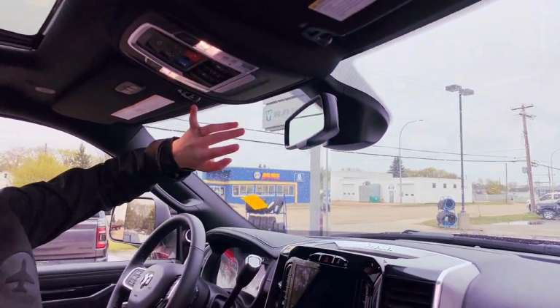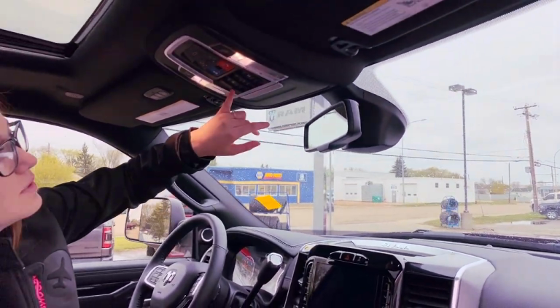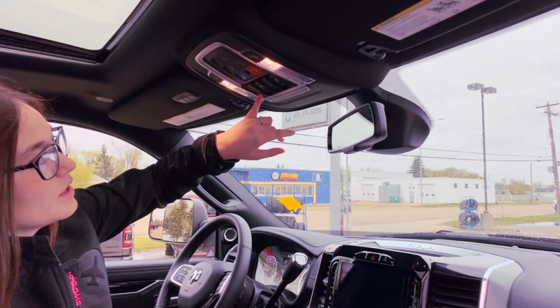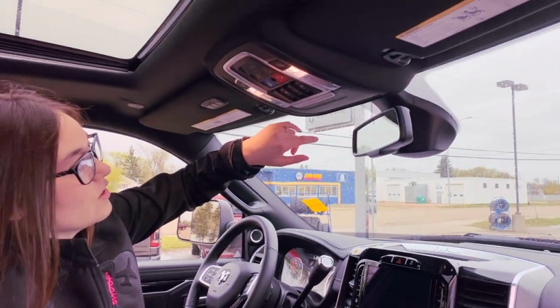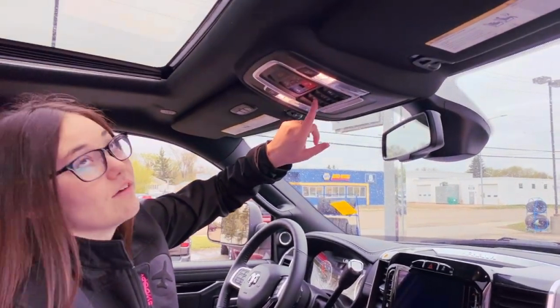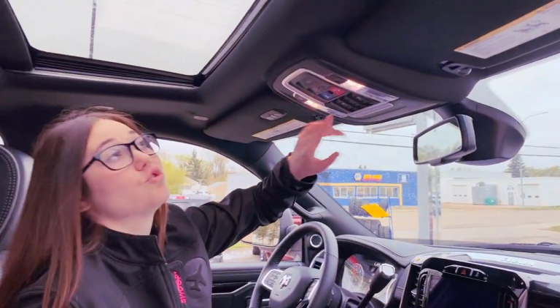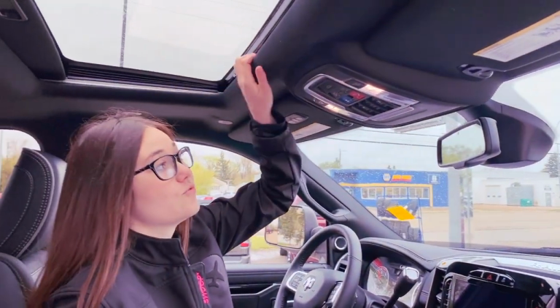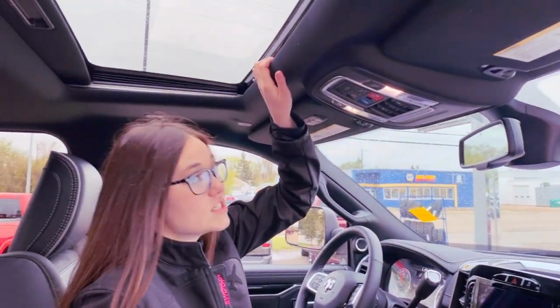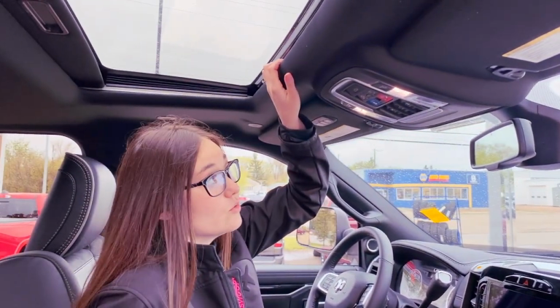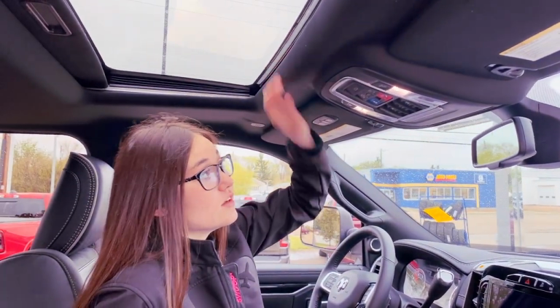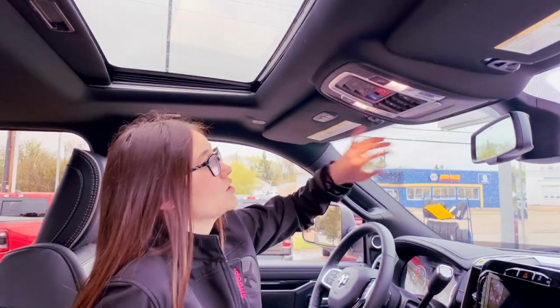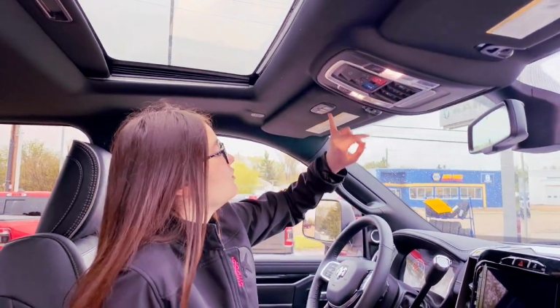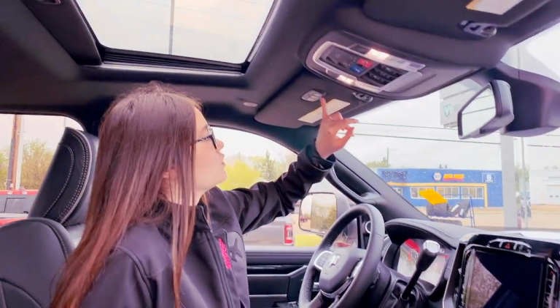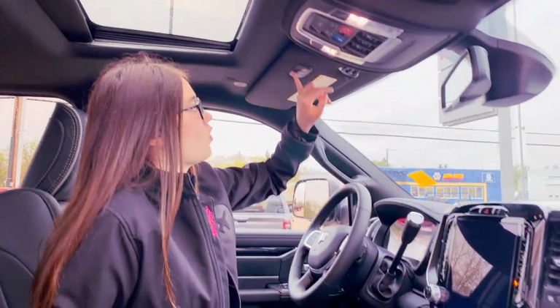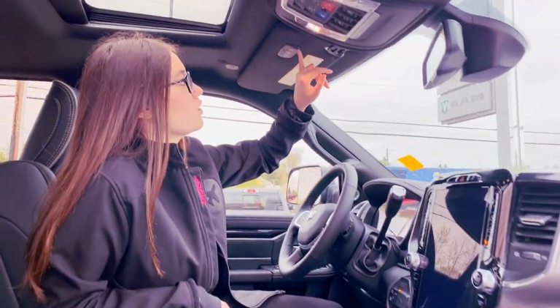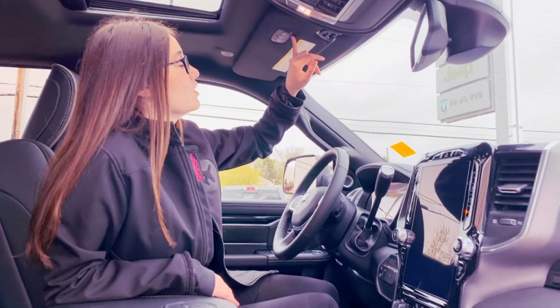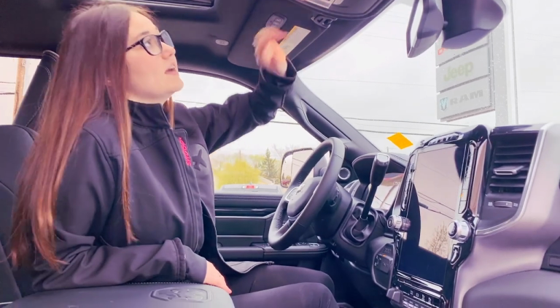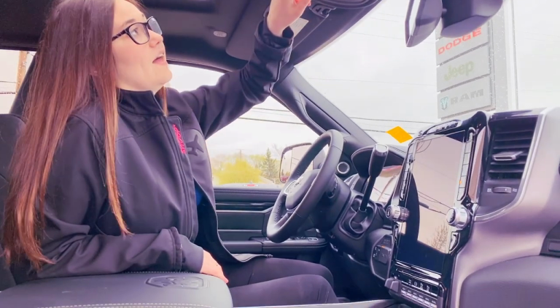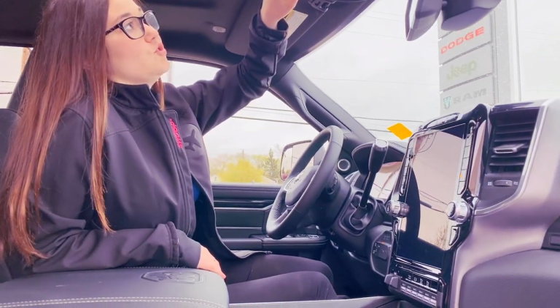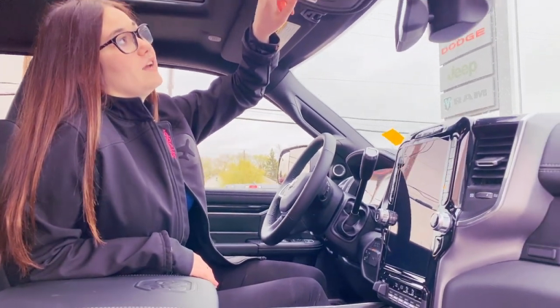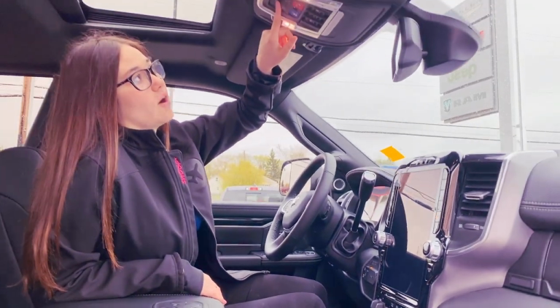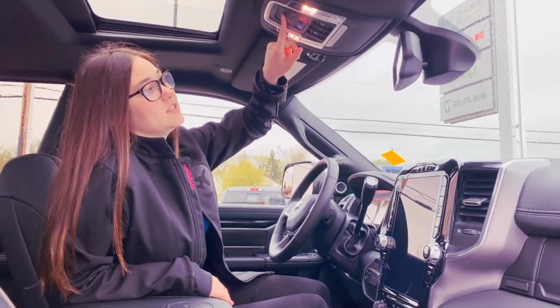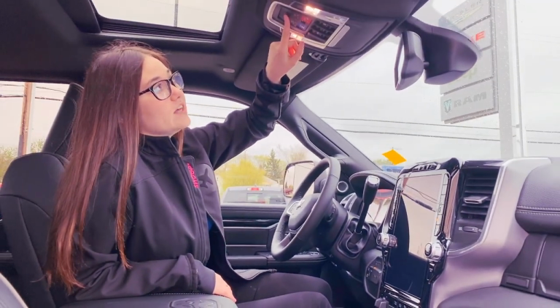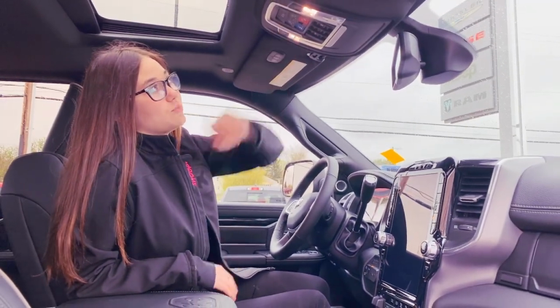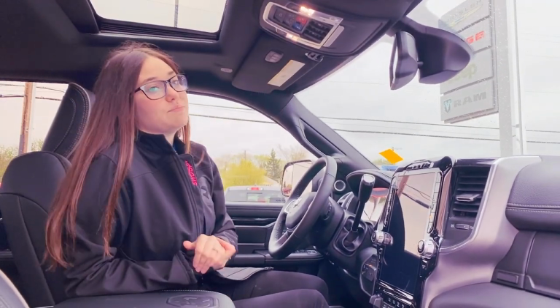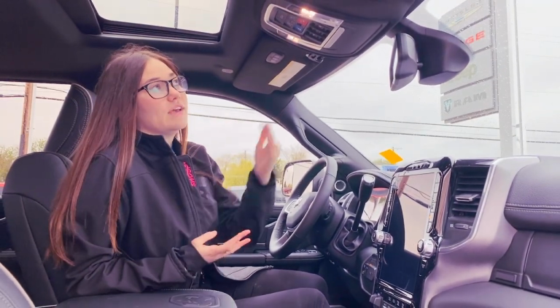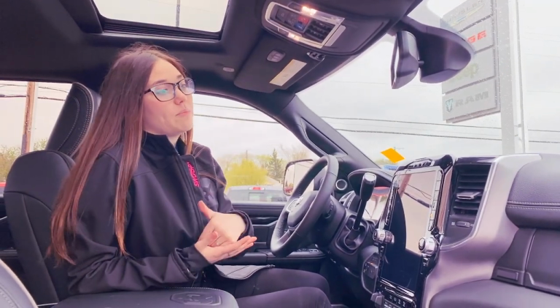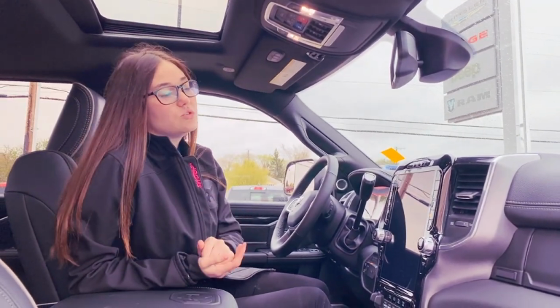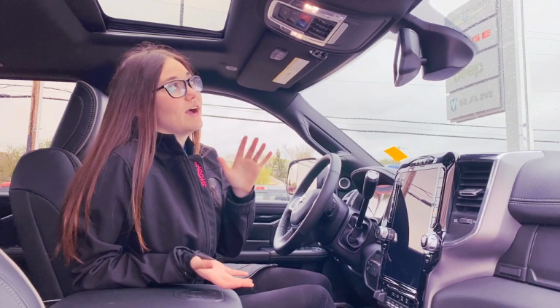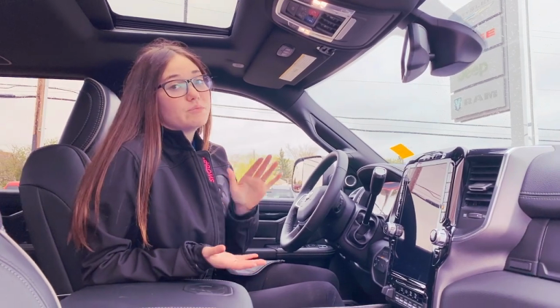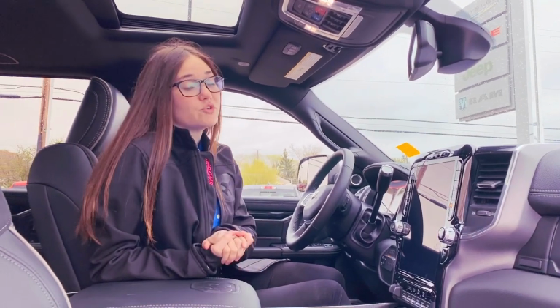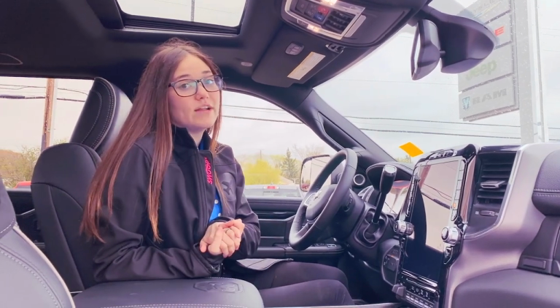Coming up a little bit higher you have your controls for your sunroof and your universal garage door opener. You also do have a drop down tailgate, so you just press this button and it'll pop right out — you don't even have to get up to hook up your trailer anymore.